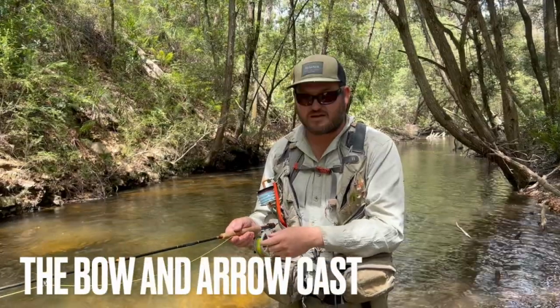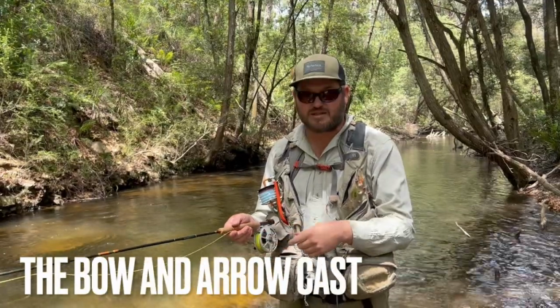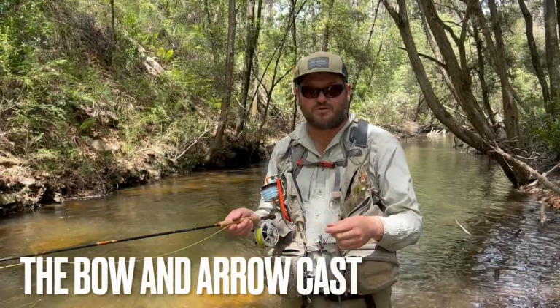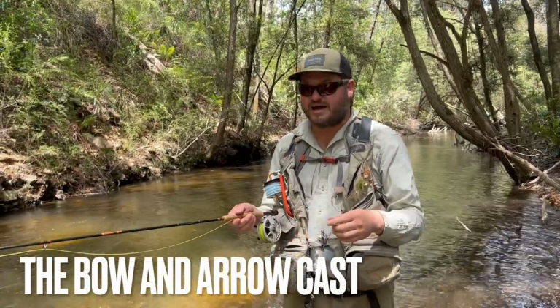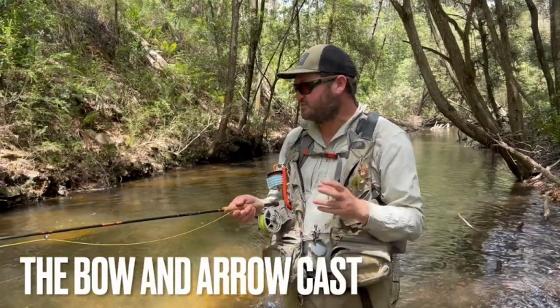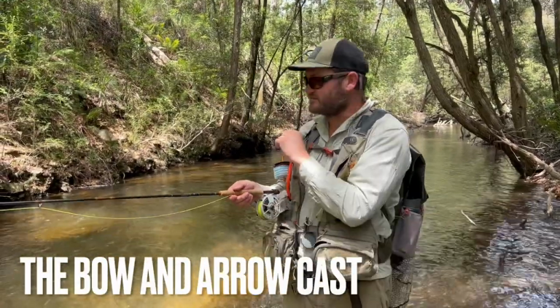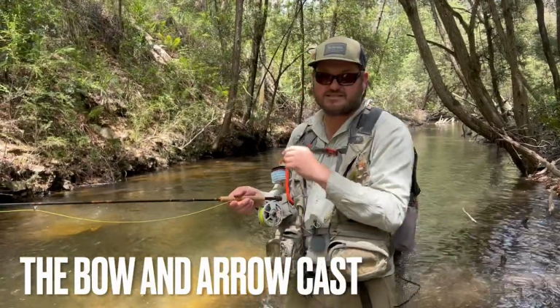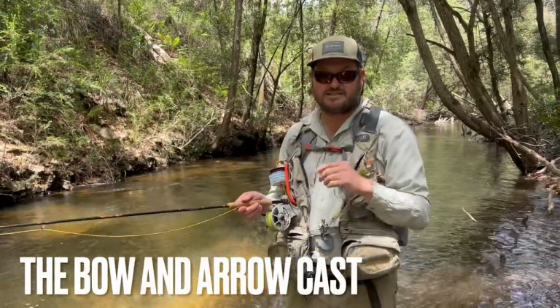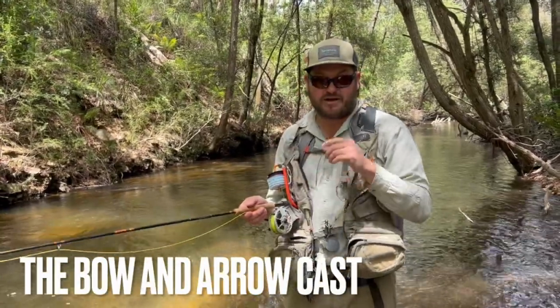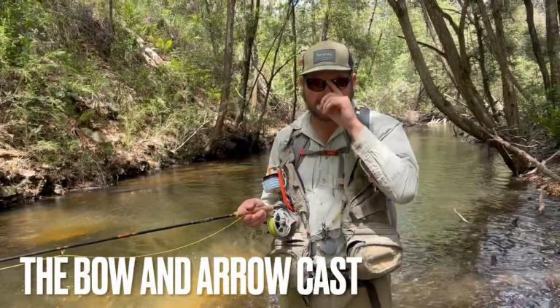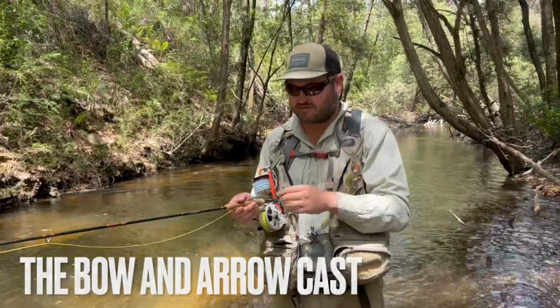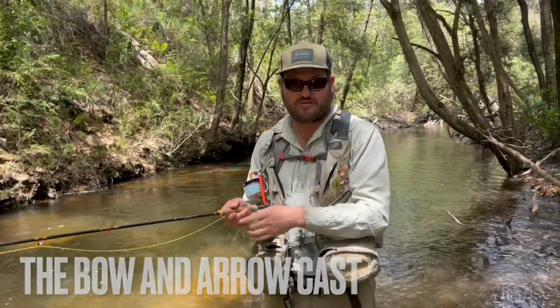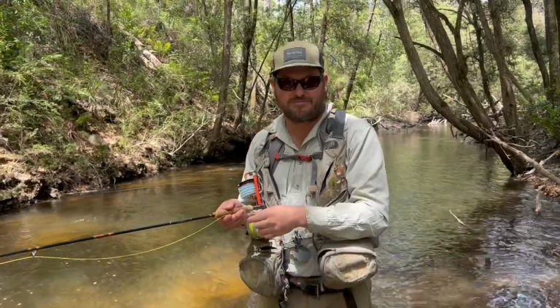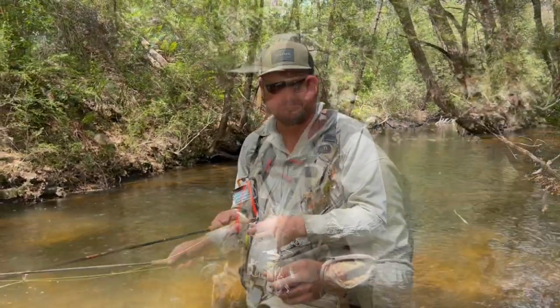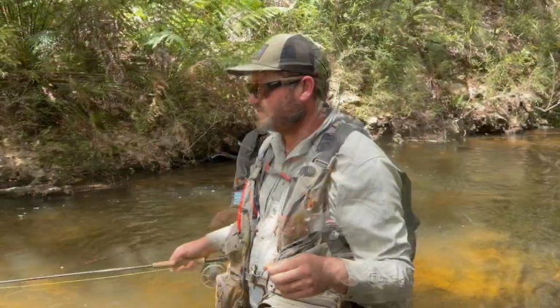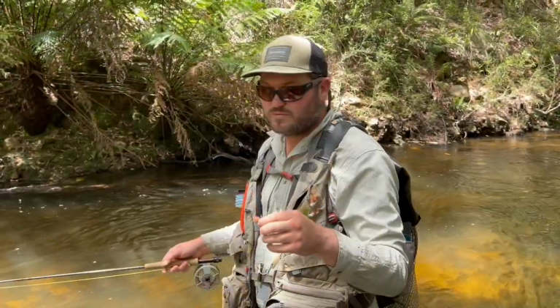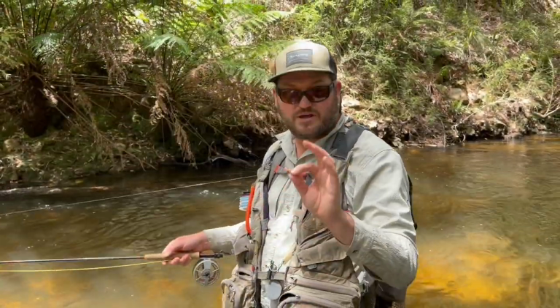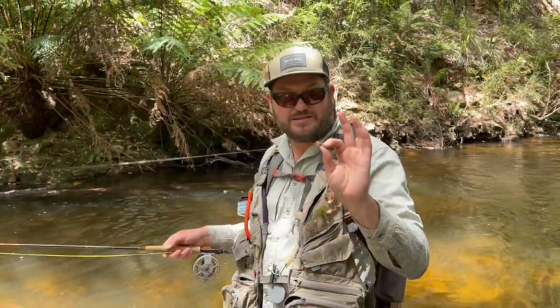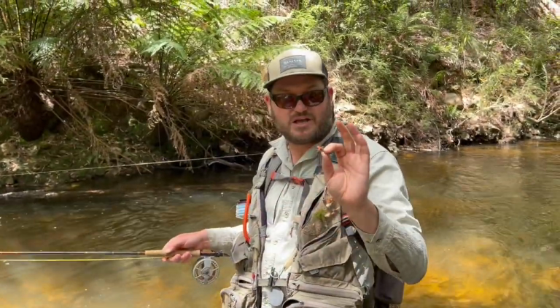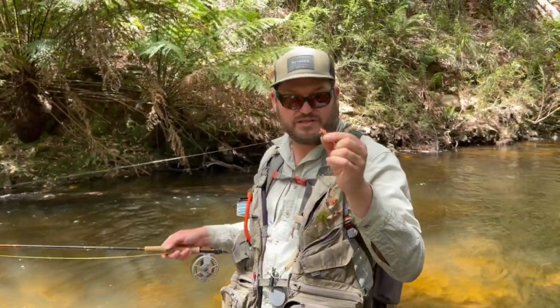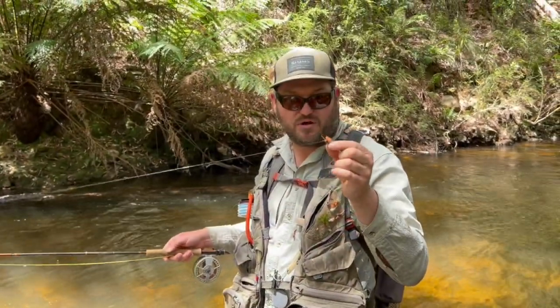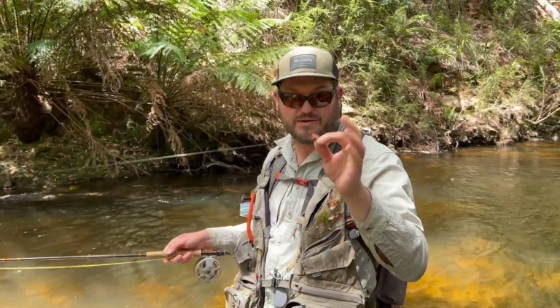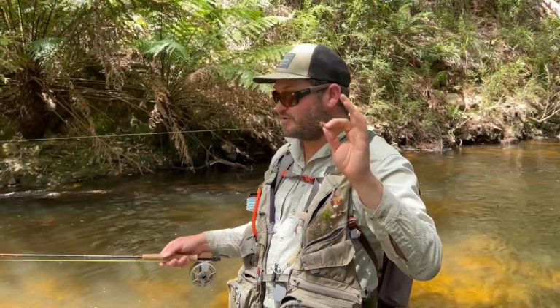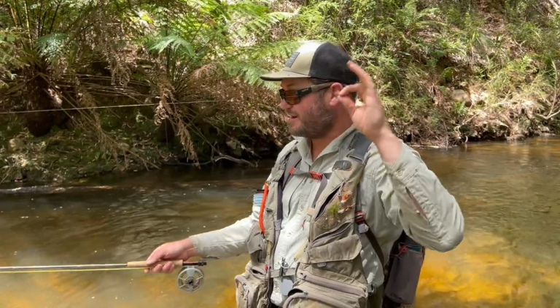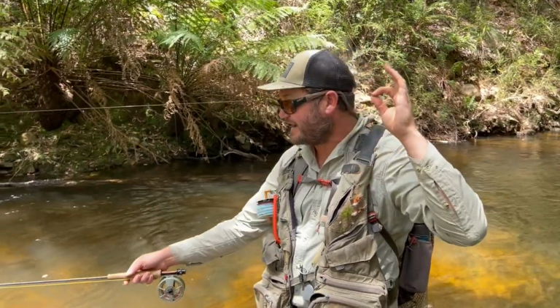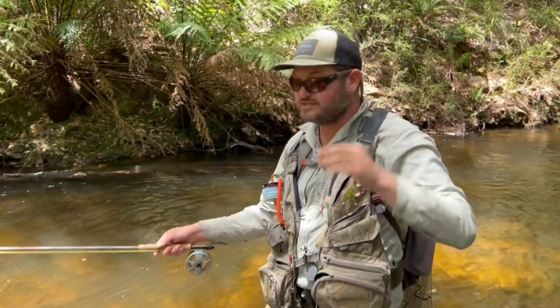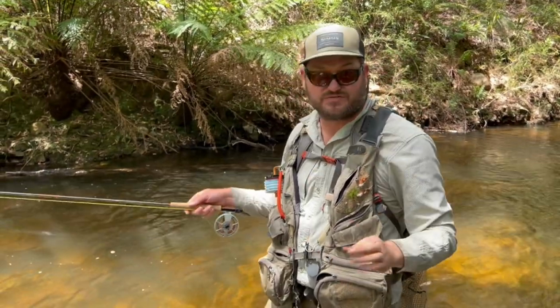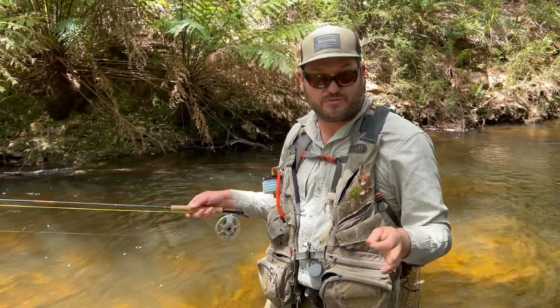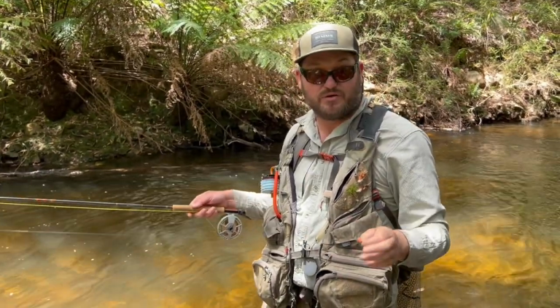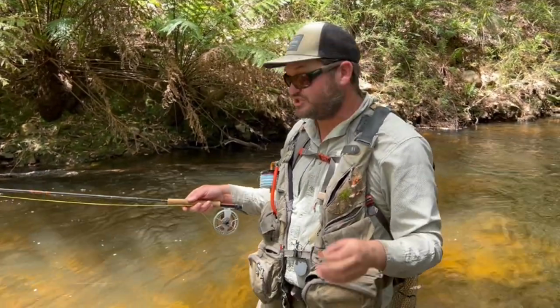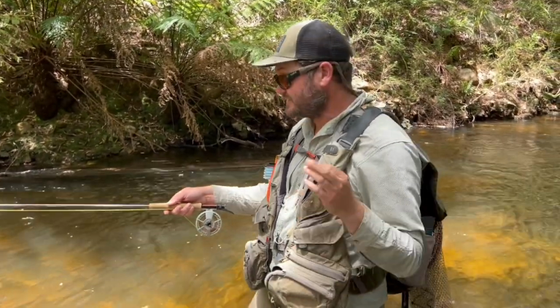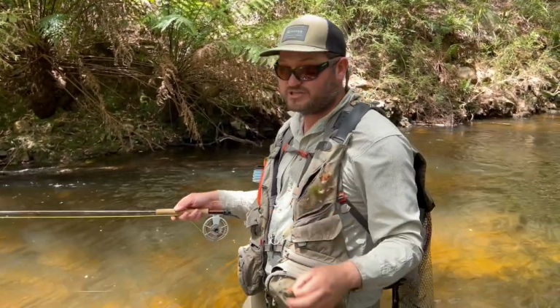One of the most important casts in small streams like this is a bow and arrow cast, so we're going to run through that right now. We see a lot of anglers holding the fly when they want to perform a bow and arrow cast, which is fine if you want to bow very short — it's under the rod tip.